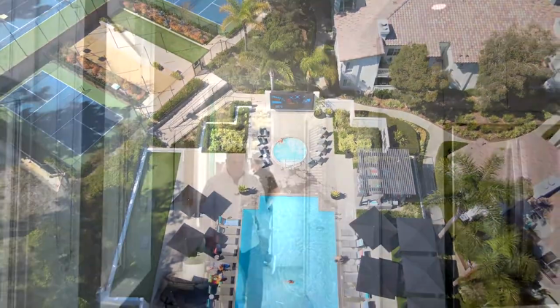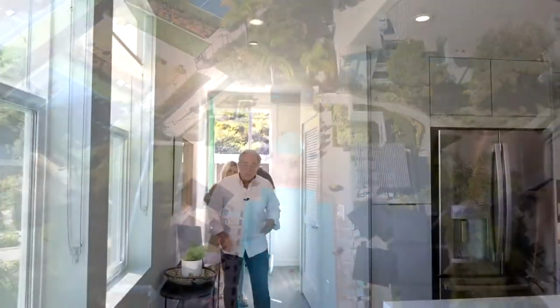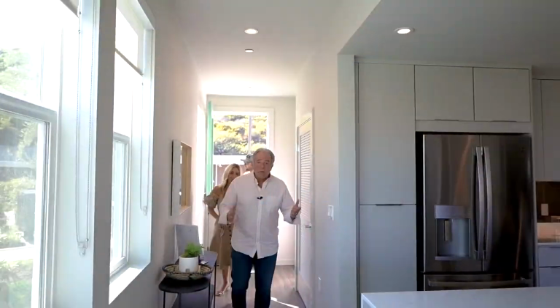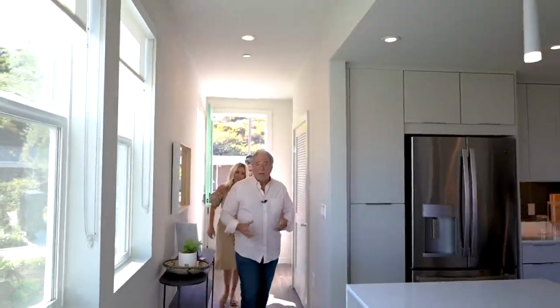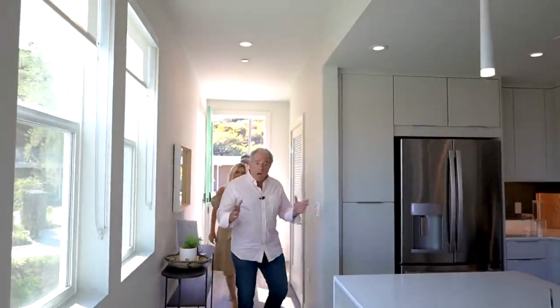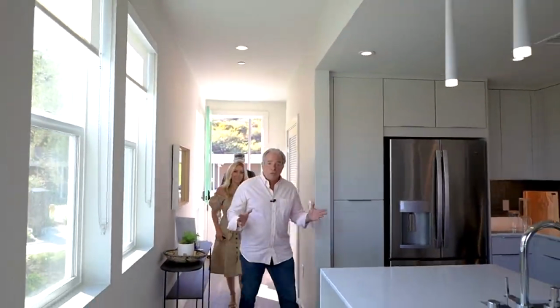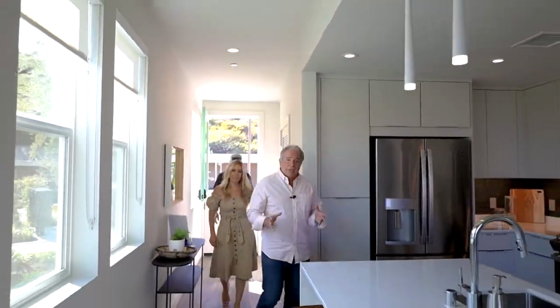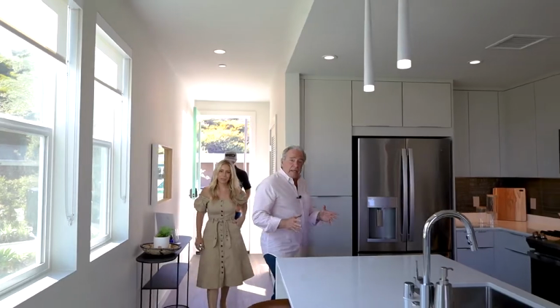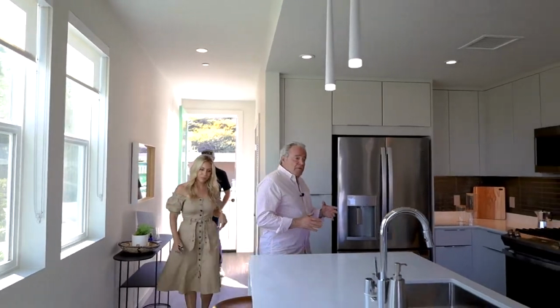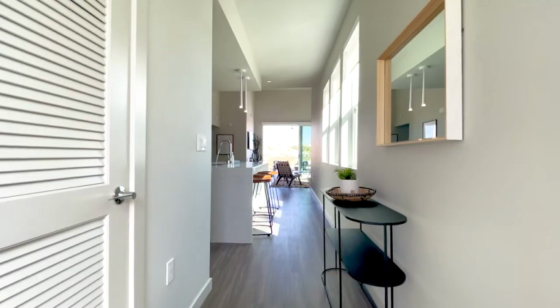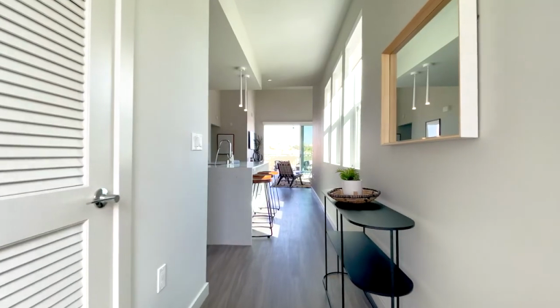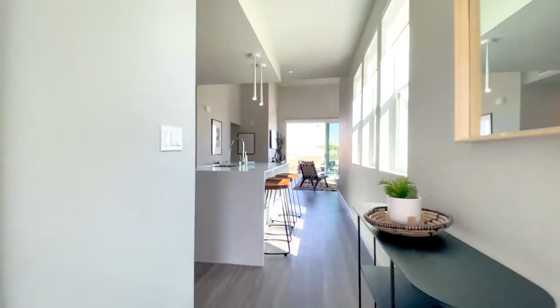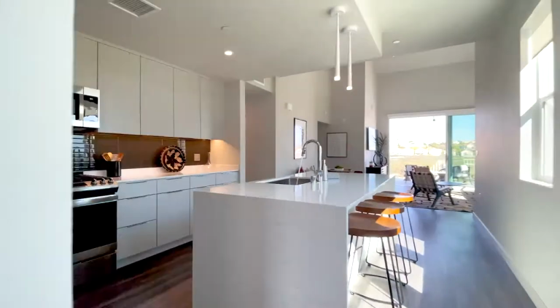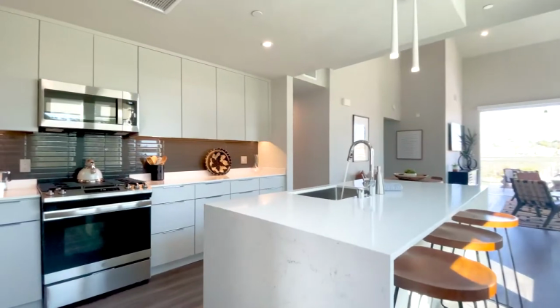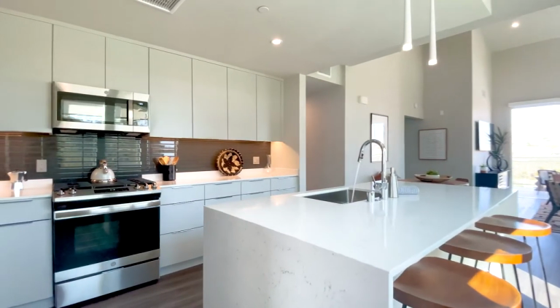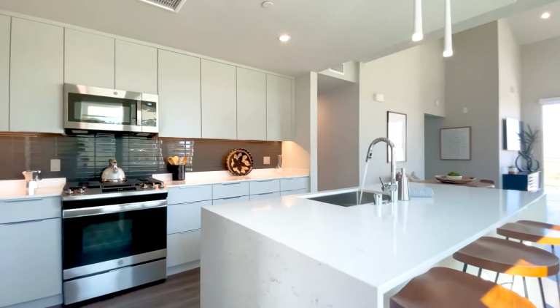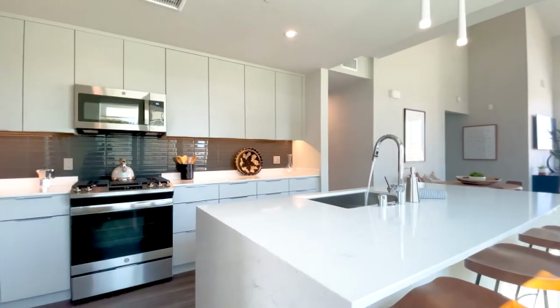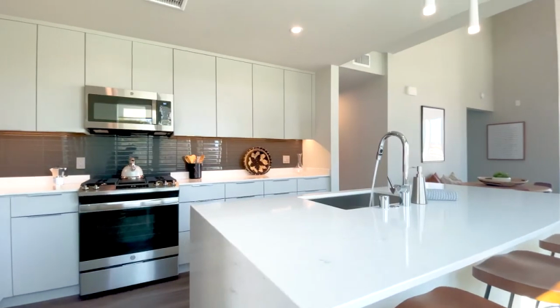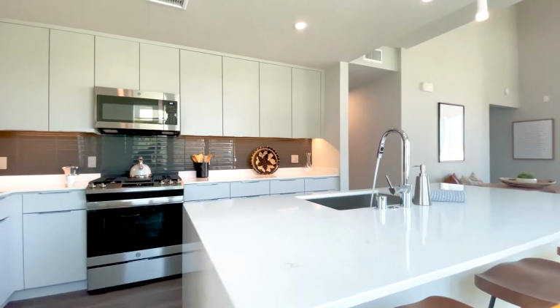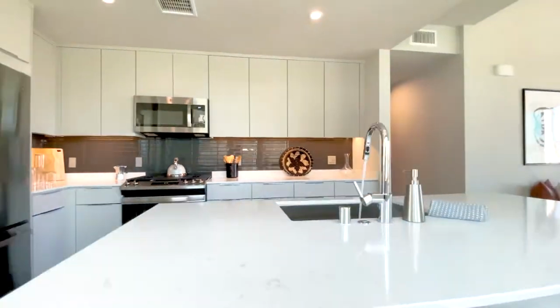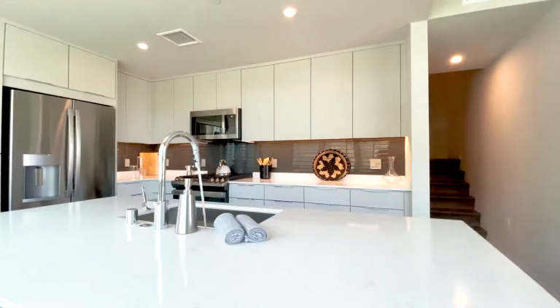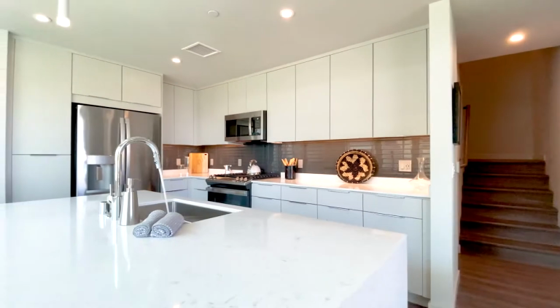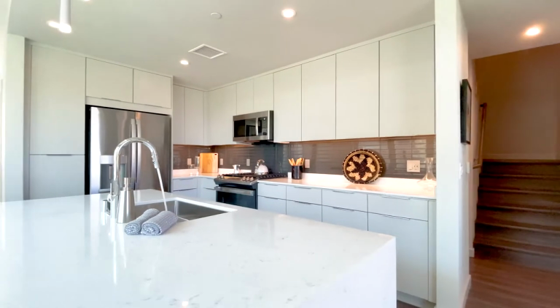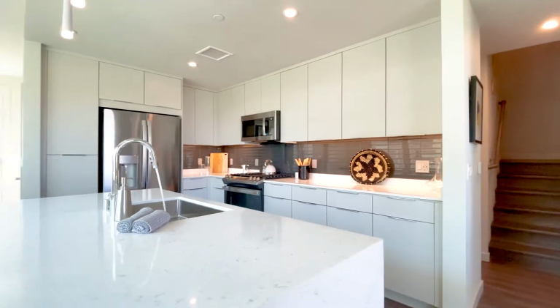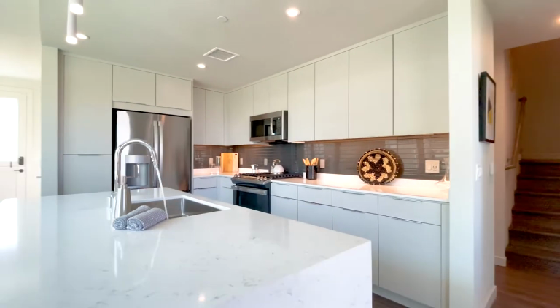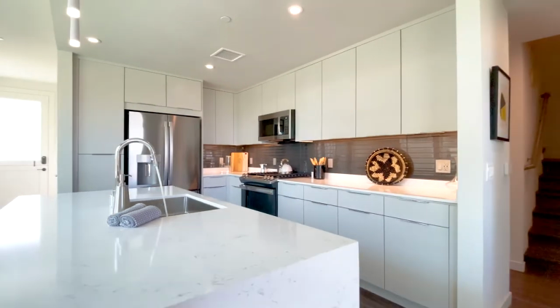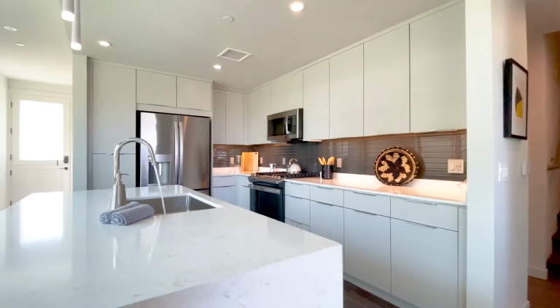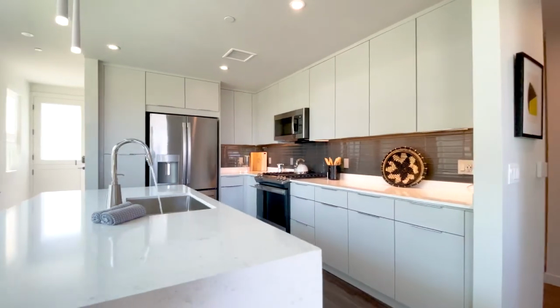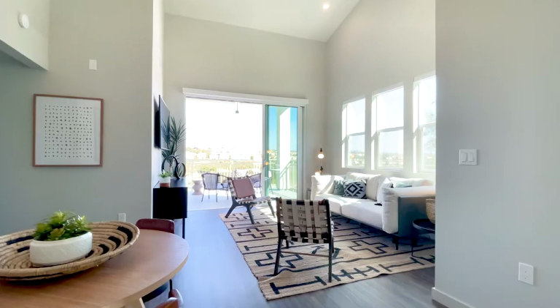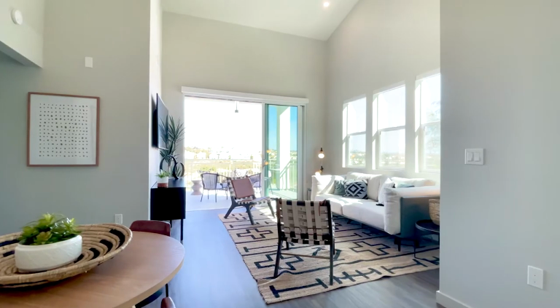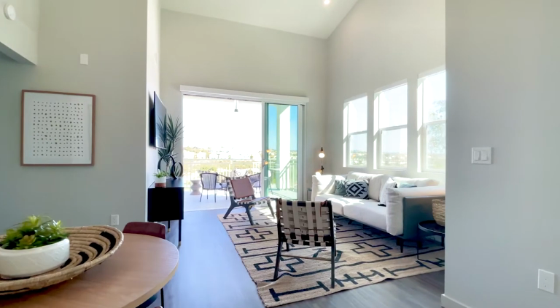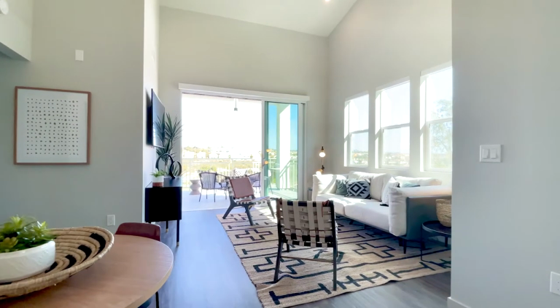So now we're in our model unit. These are condo-like construction, brand new units with luxury finishes to create apartment living like you've never seen before.